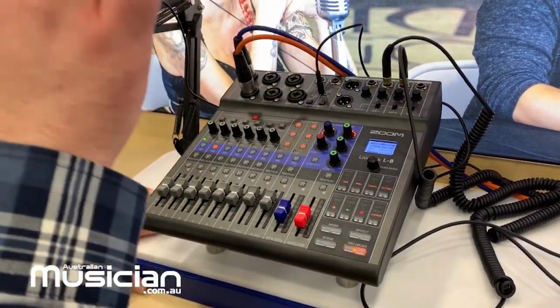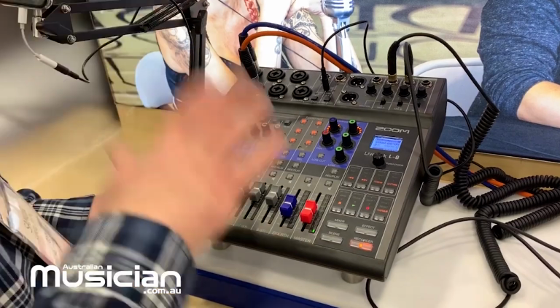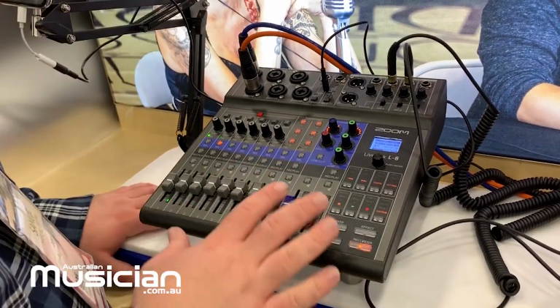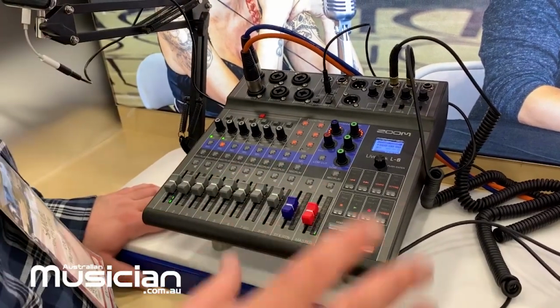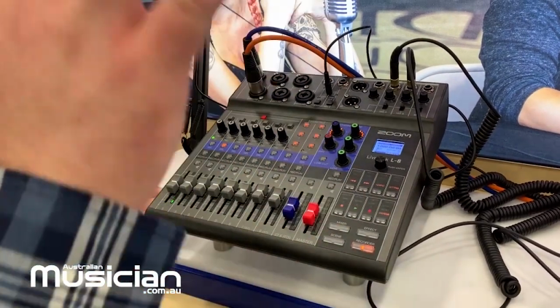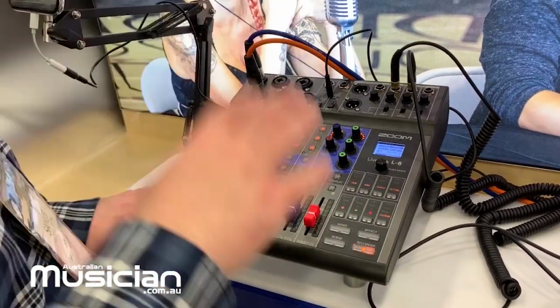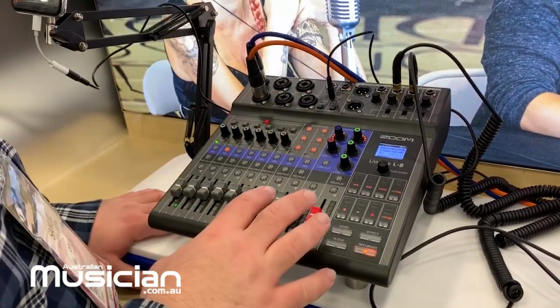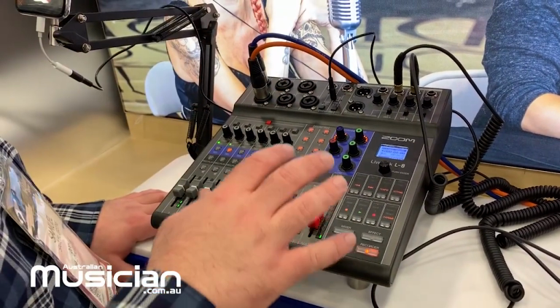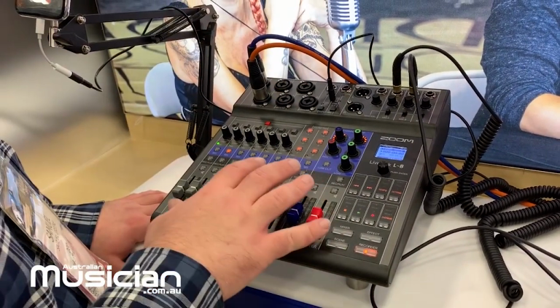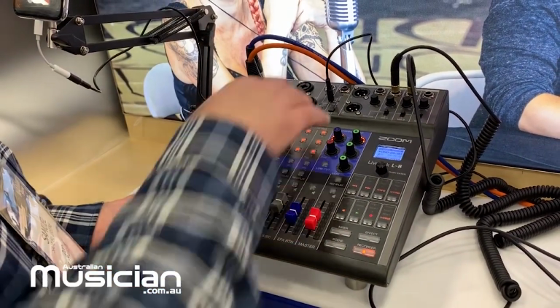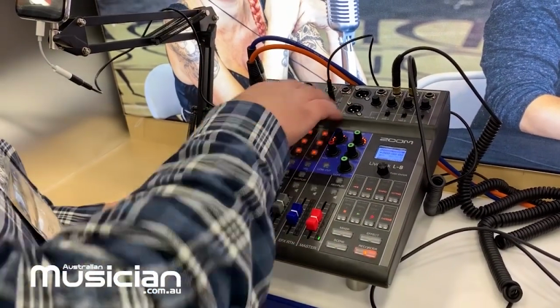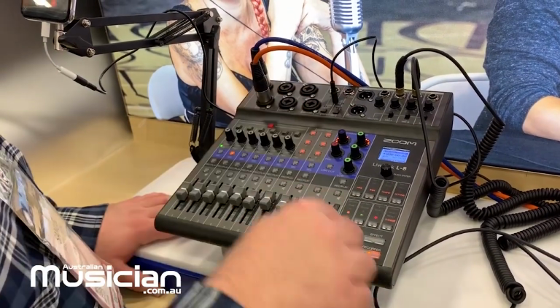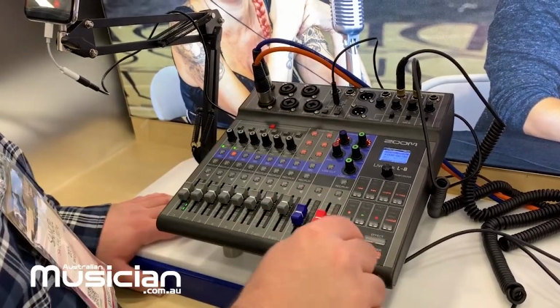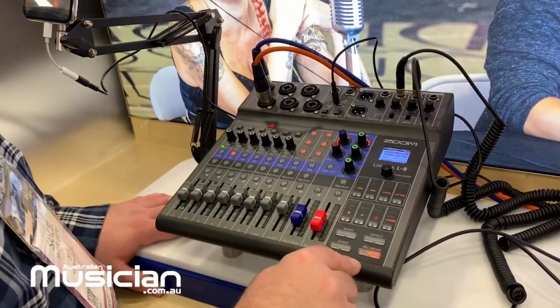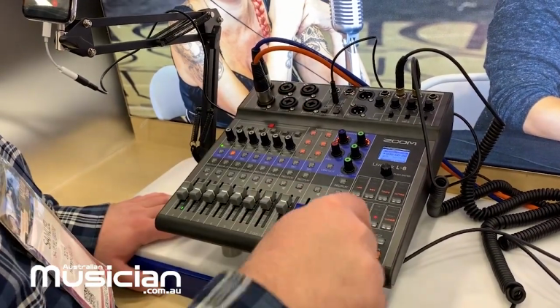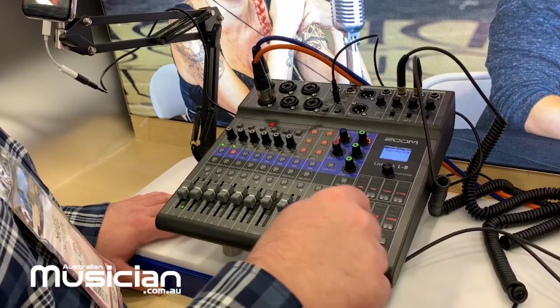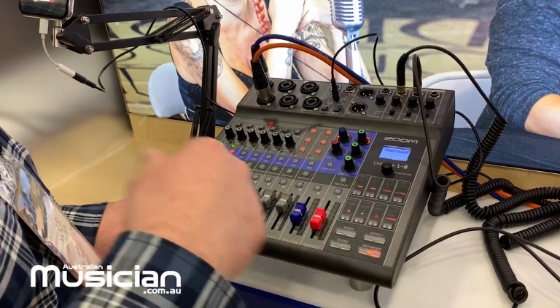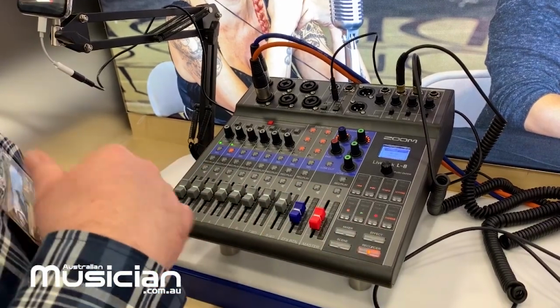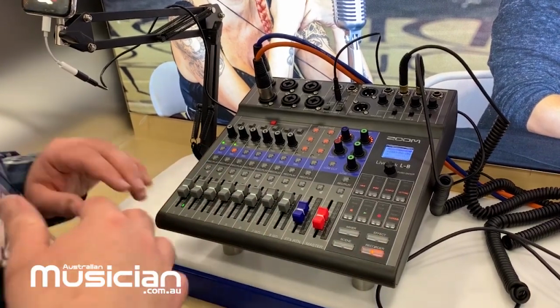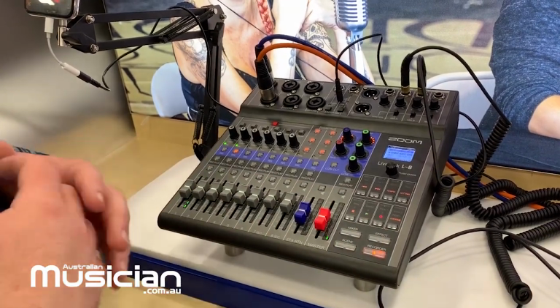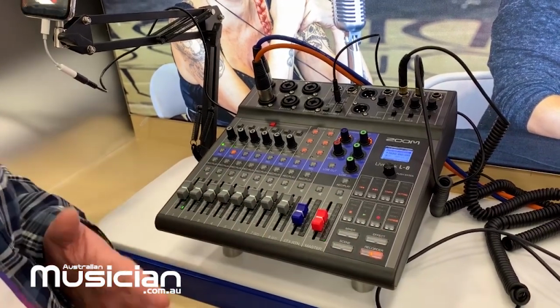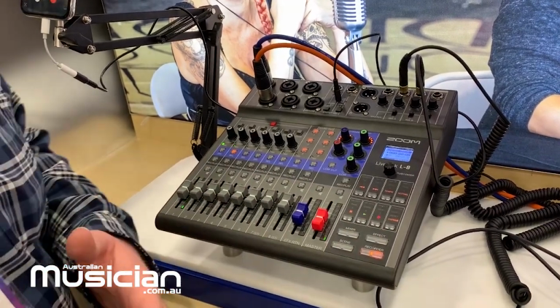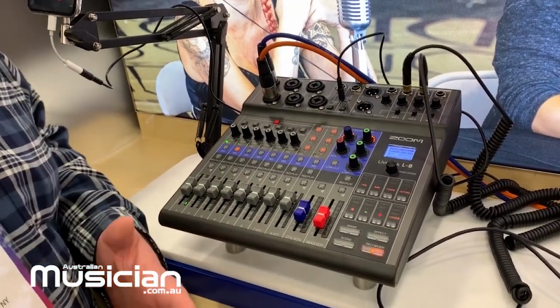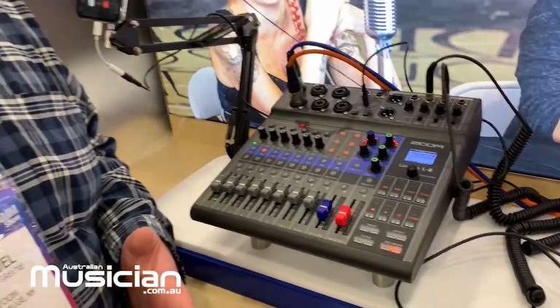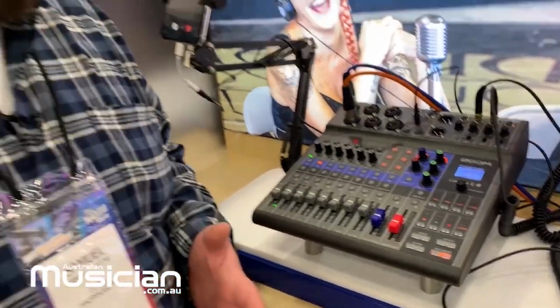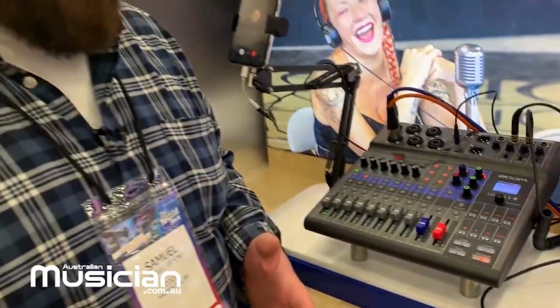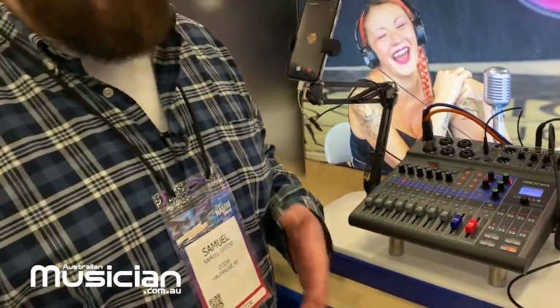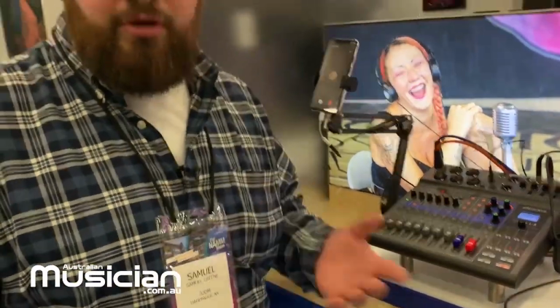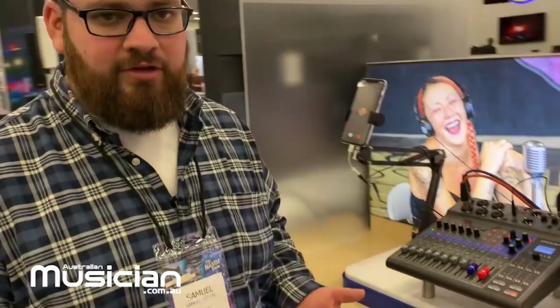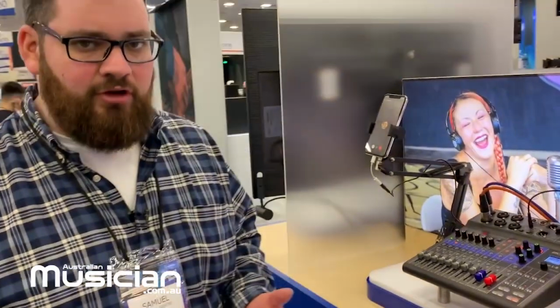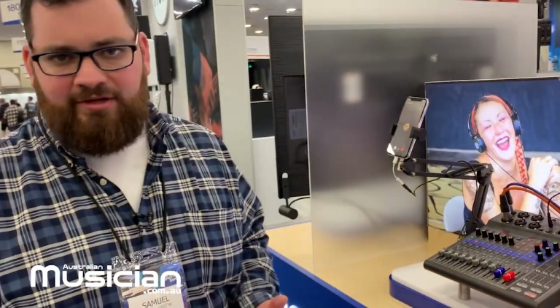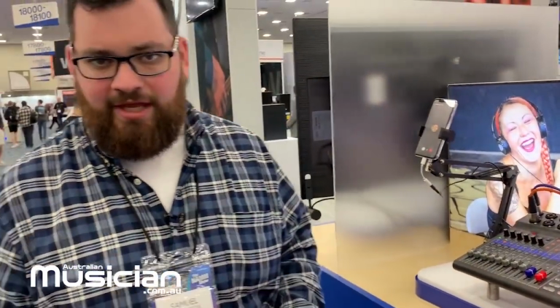That covers all your live mixing. Throw an SD card in the back, activate your recorder, and you're able to record all of your channels individually, multi-tracked, so that you can bring them into your DAW and mix them later.